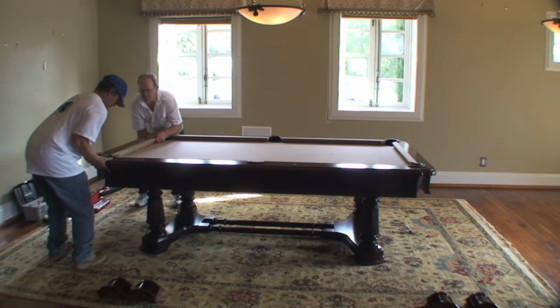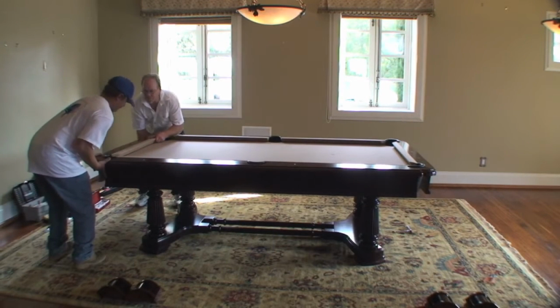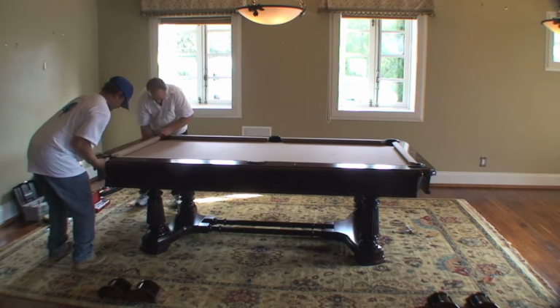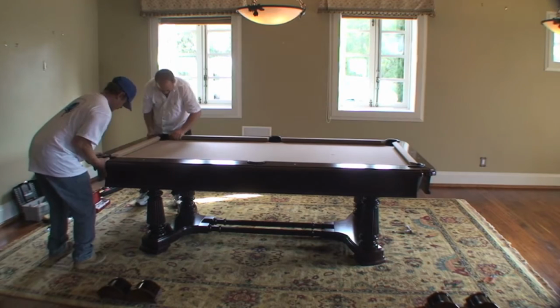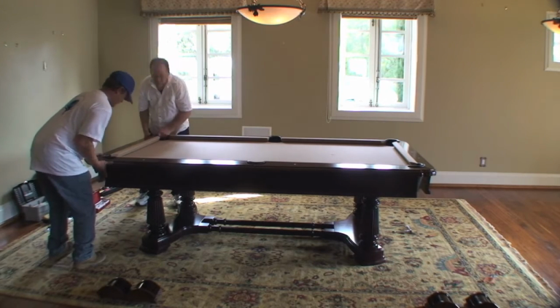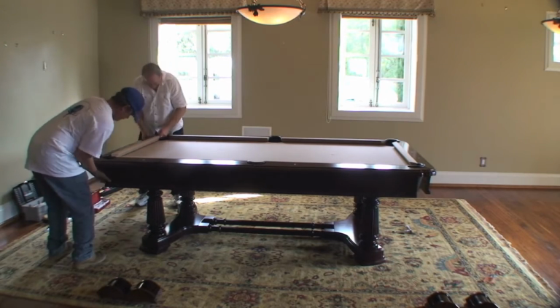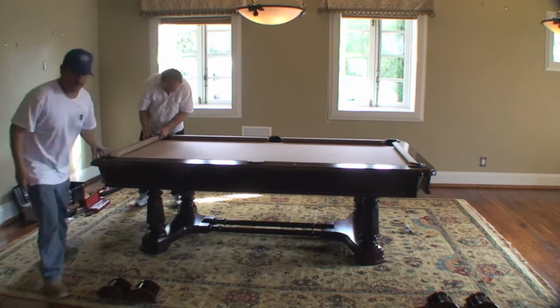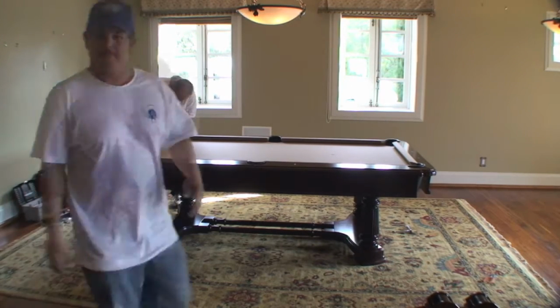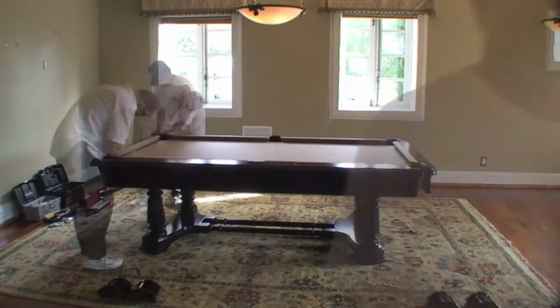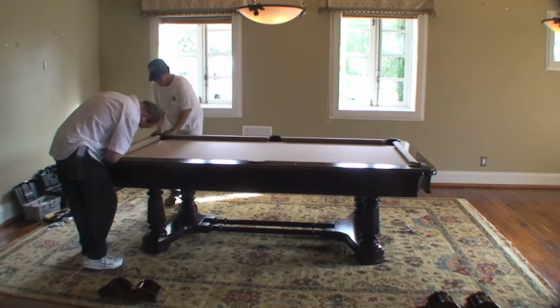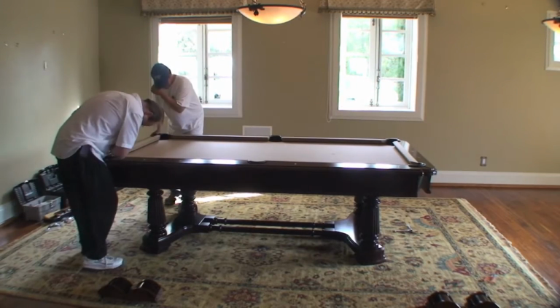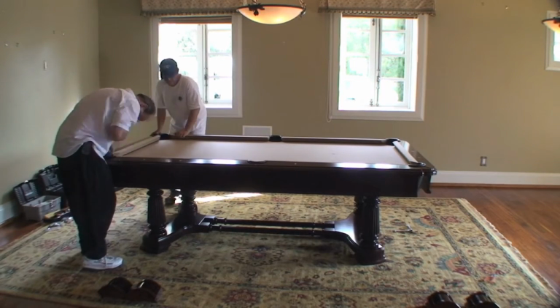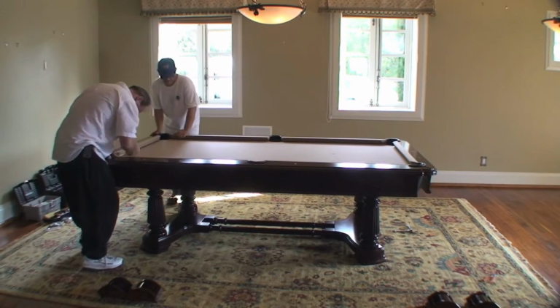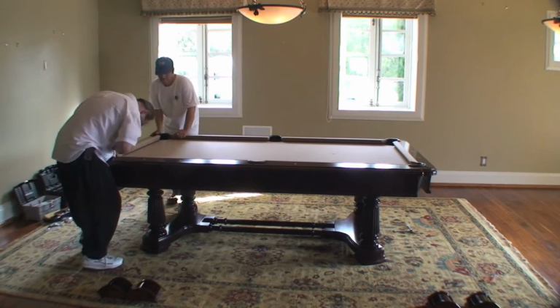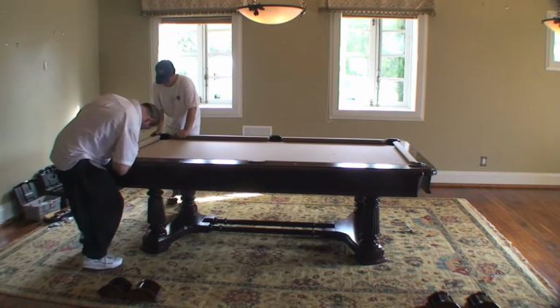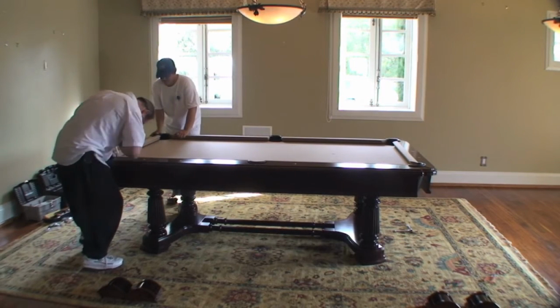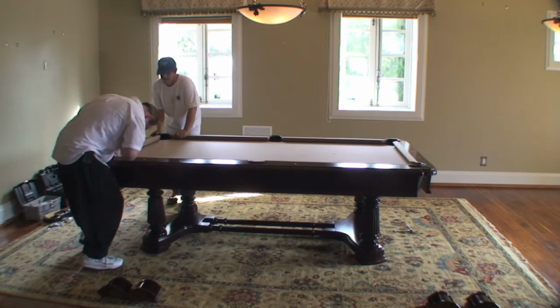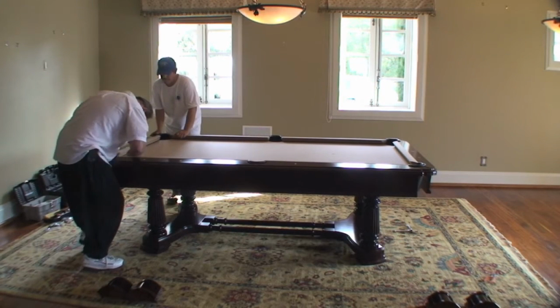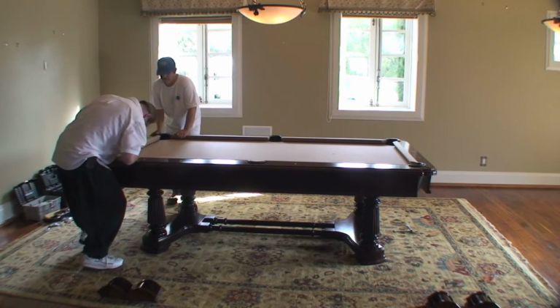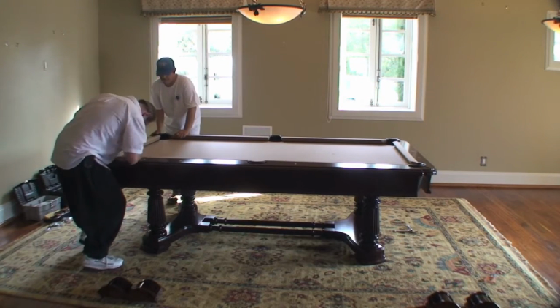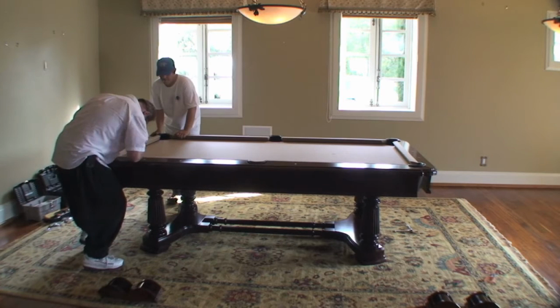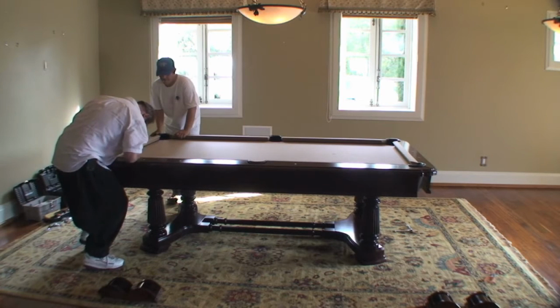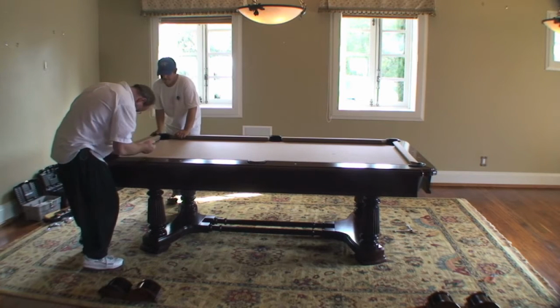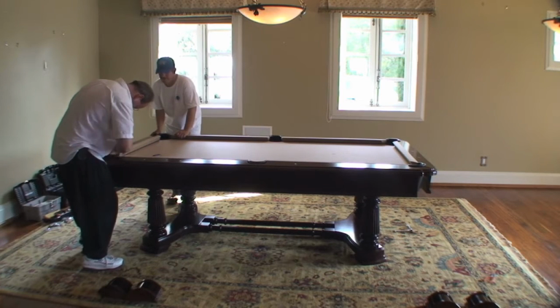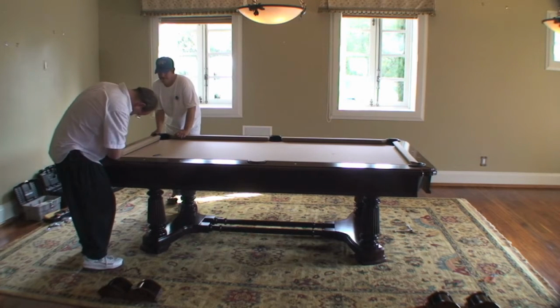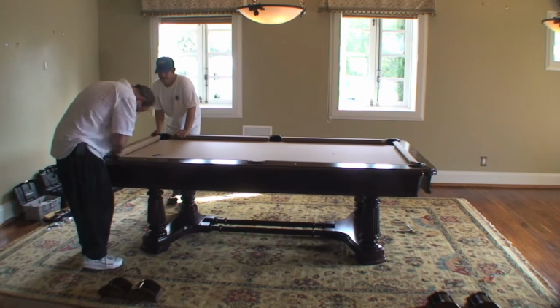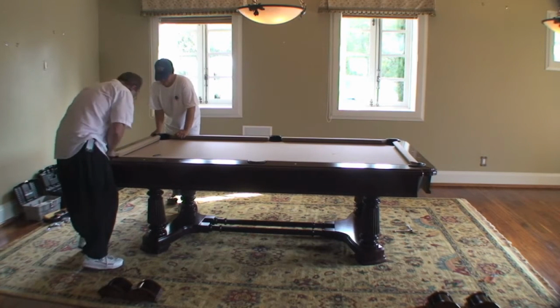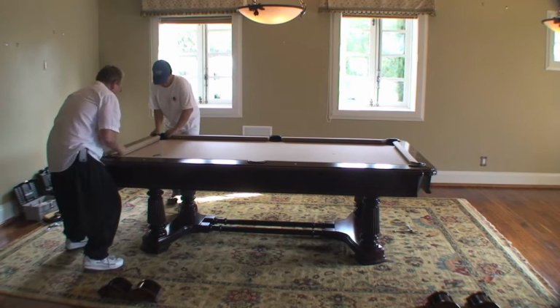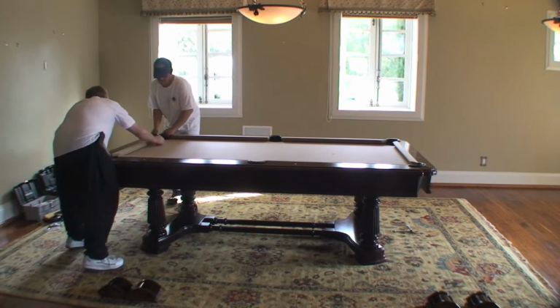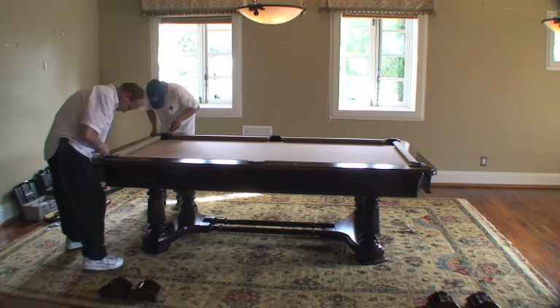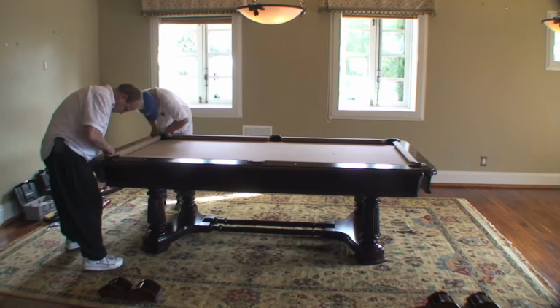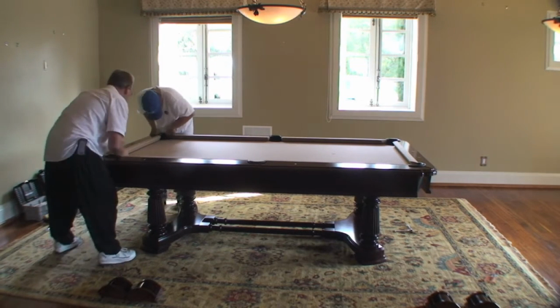In this case, our customer needs their floors redone, and certainly not even four men could pick this table up and move it, so it must be disassembled.